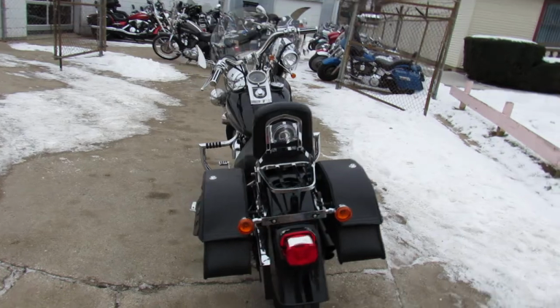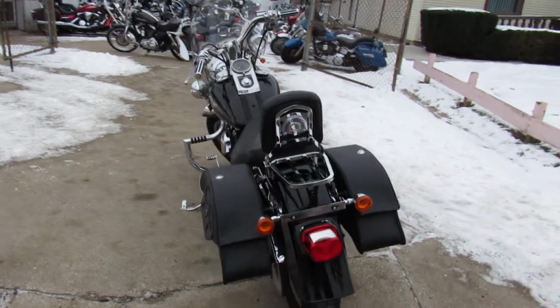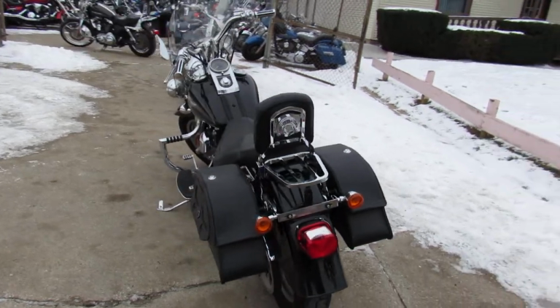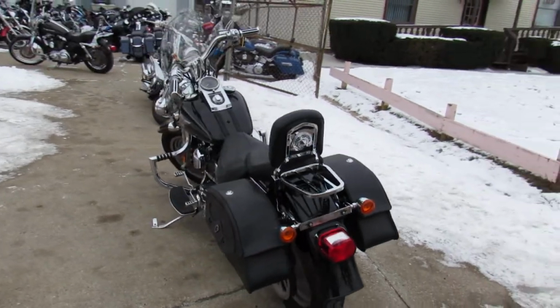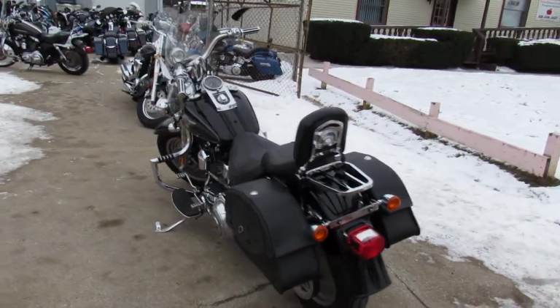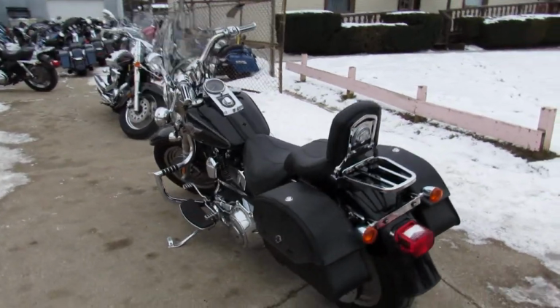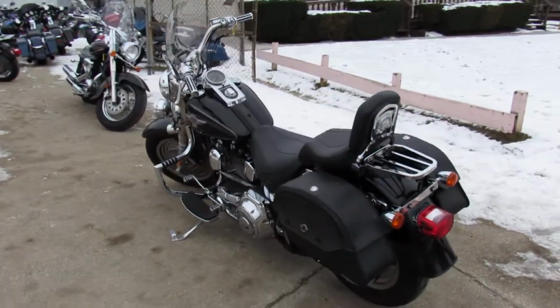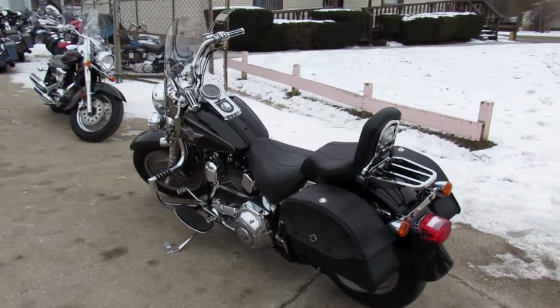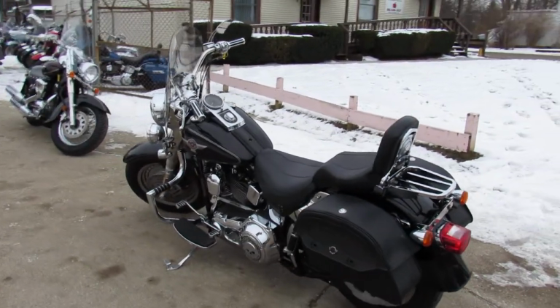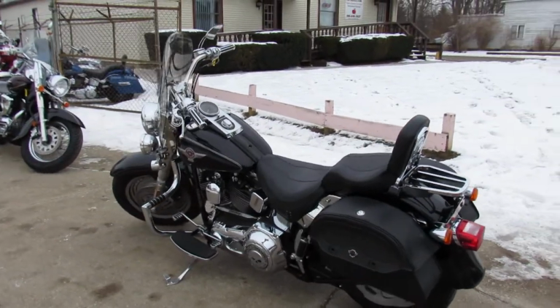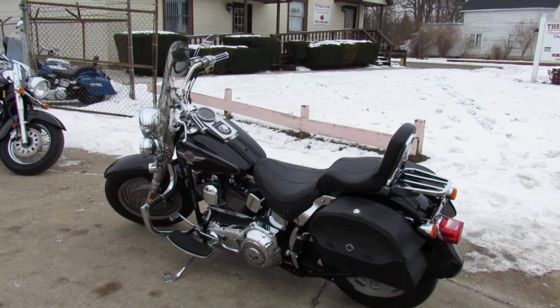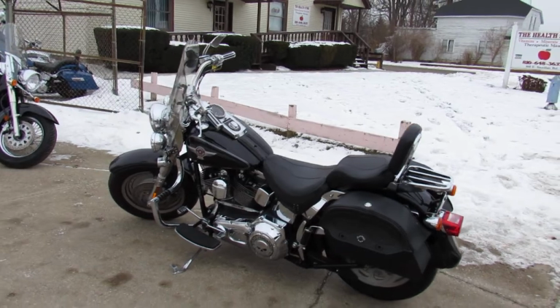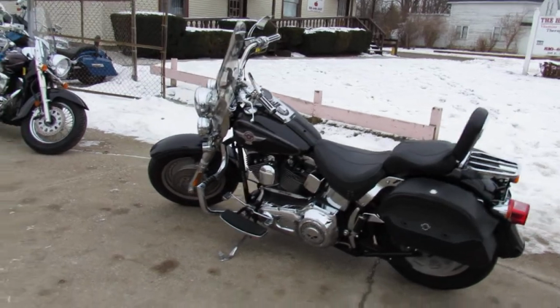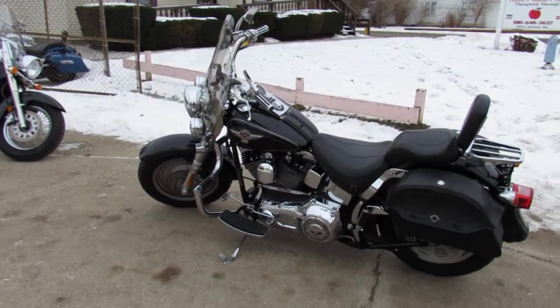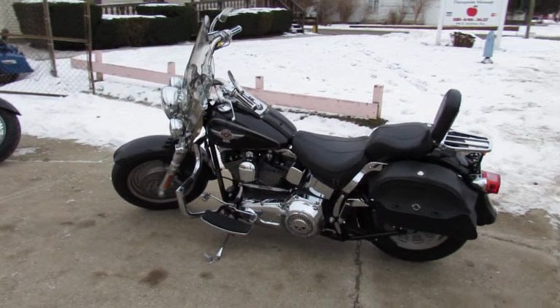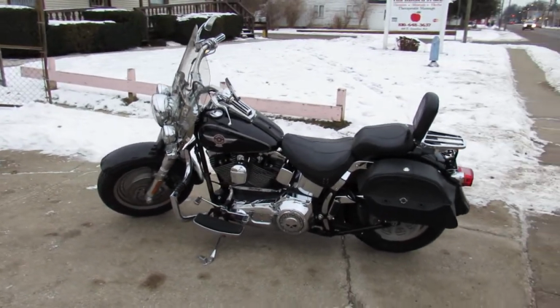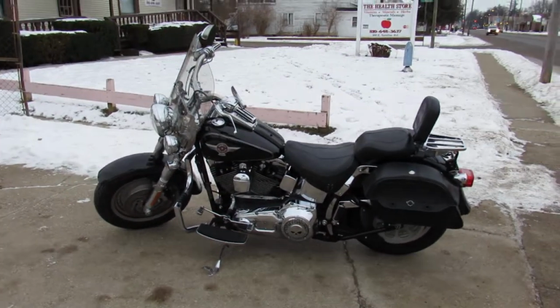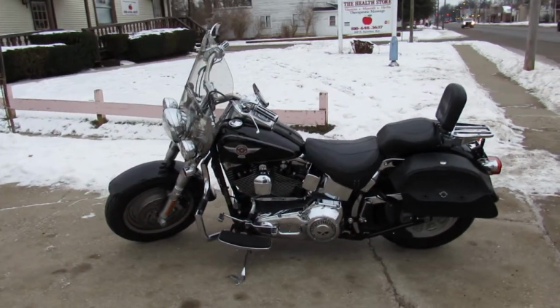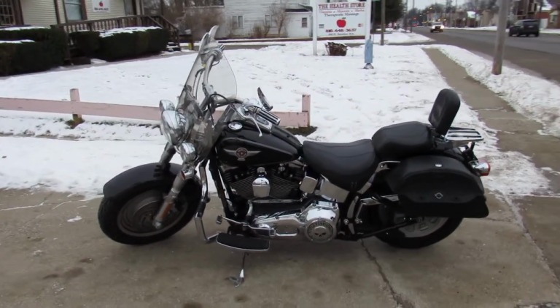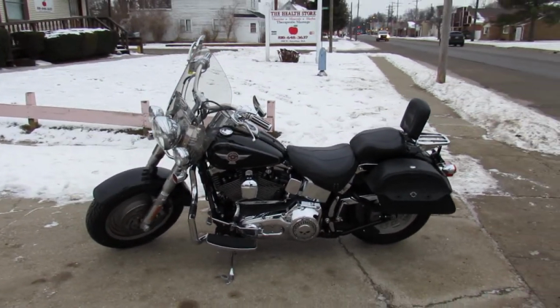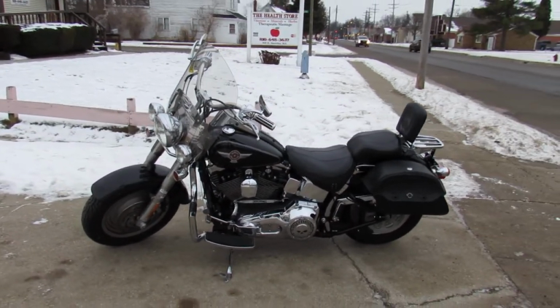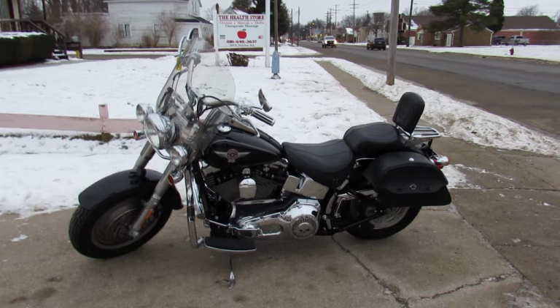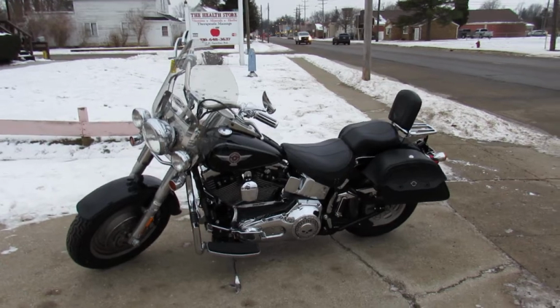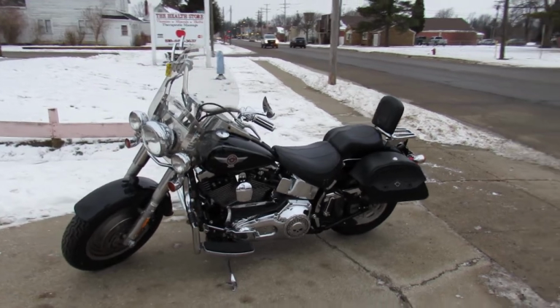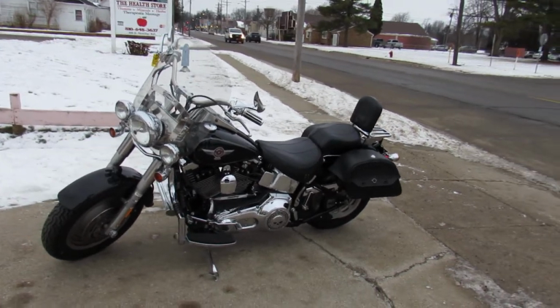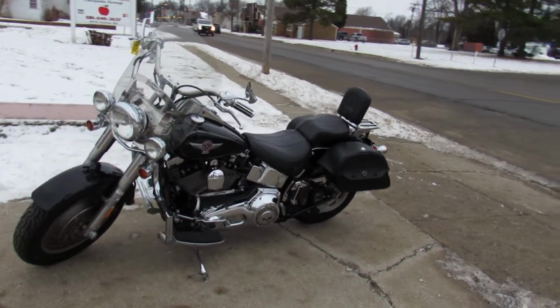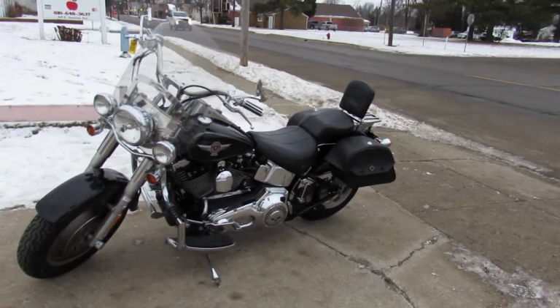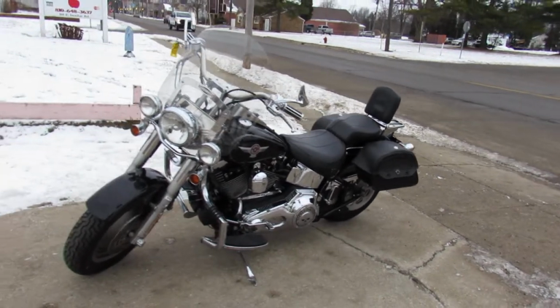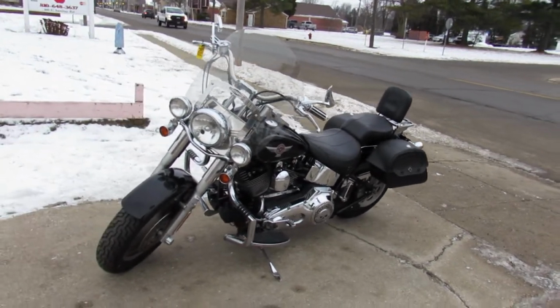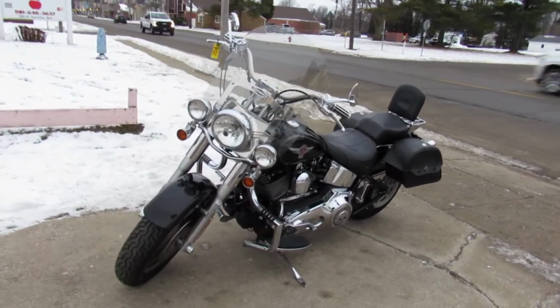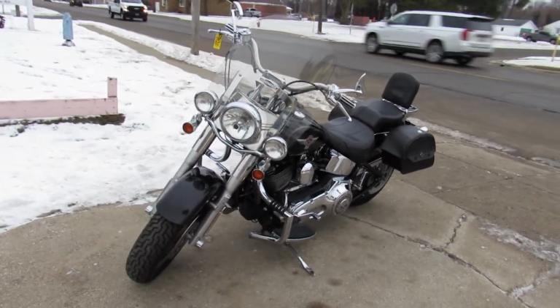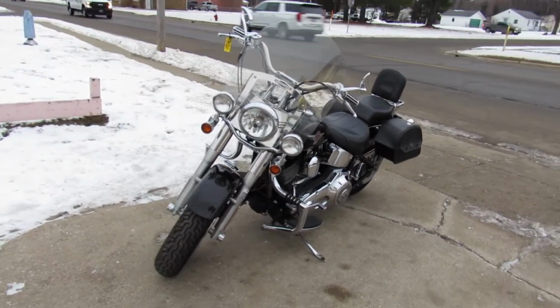This thing's got tons of extras on it: quick-detach windshield, backrest, luggage rack, saddlebags, engine guards, floorboards, and custom lower controls. It runs strong and has just been serviced at the dealership — all the fluids have been changed.